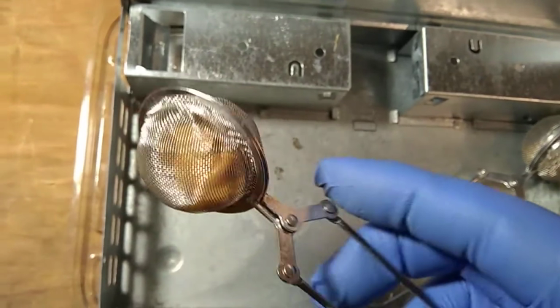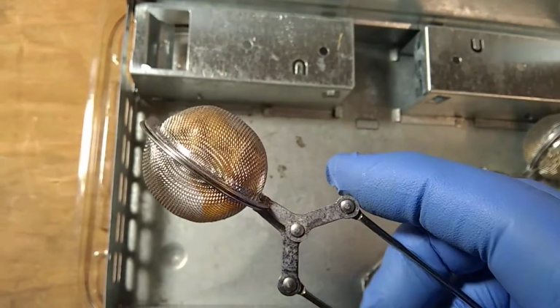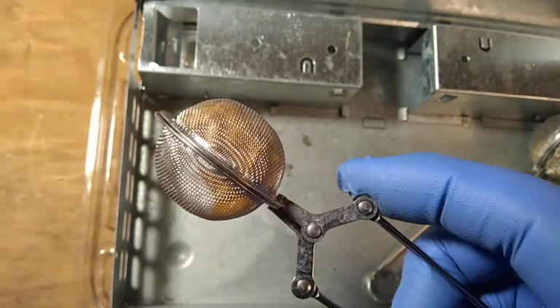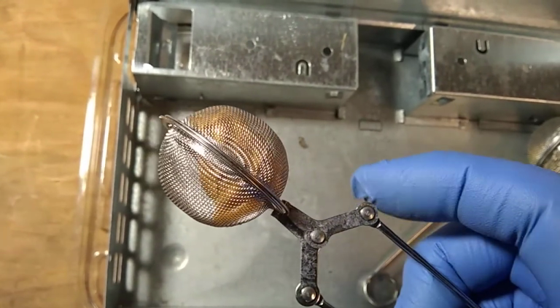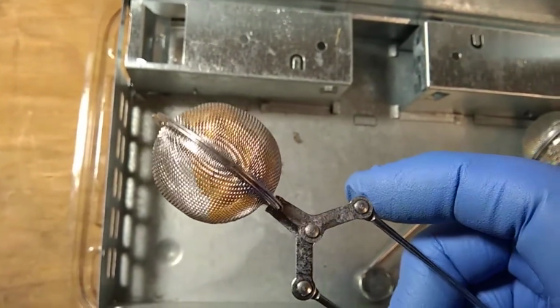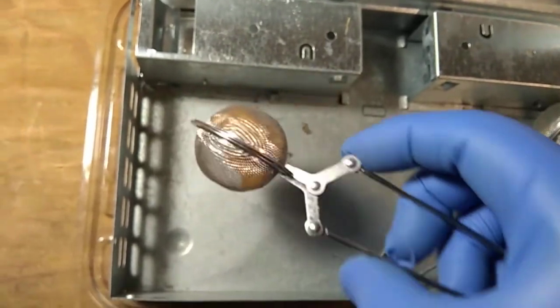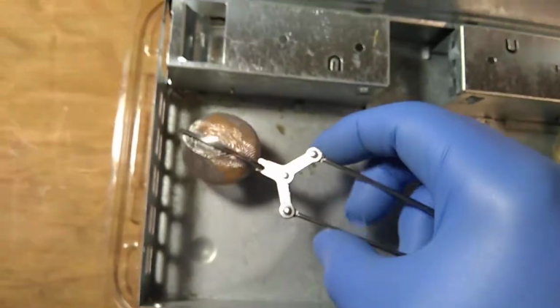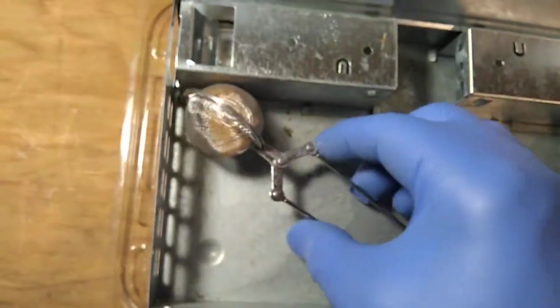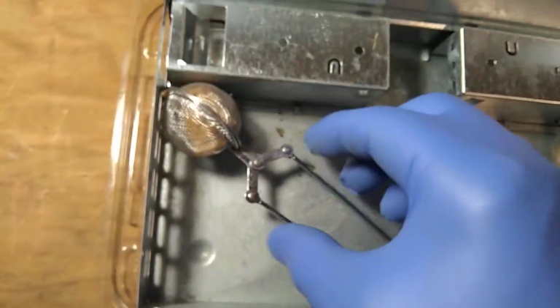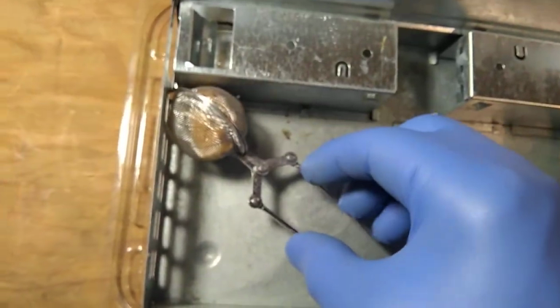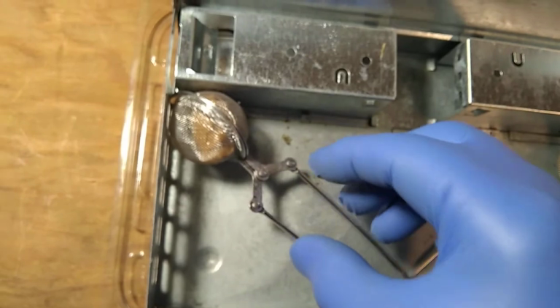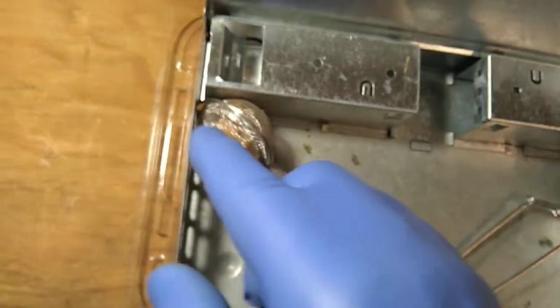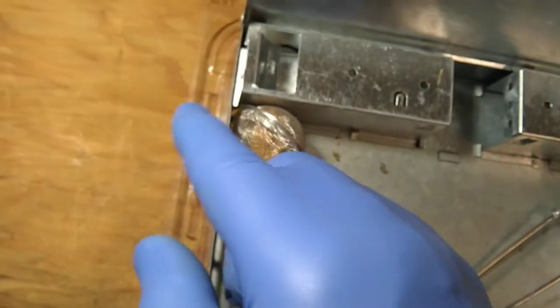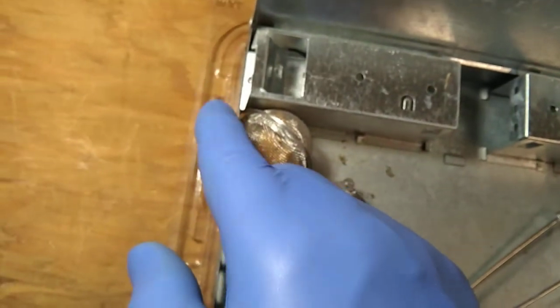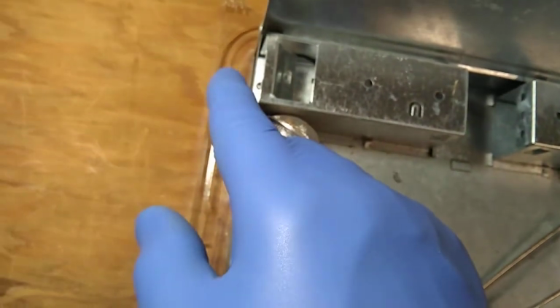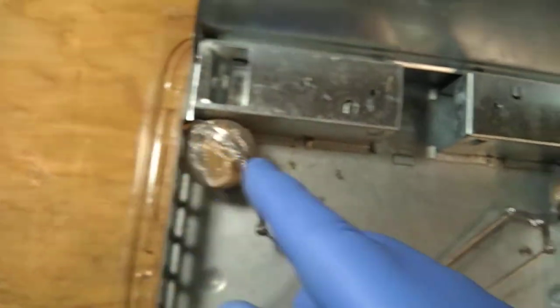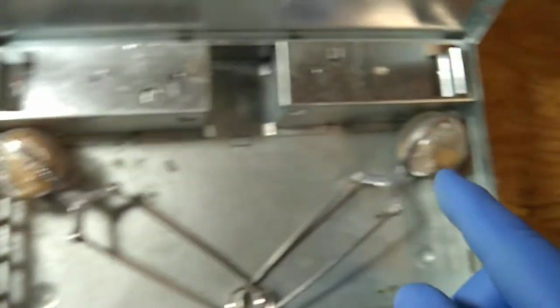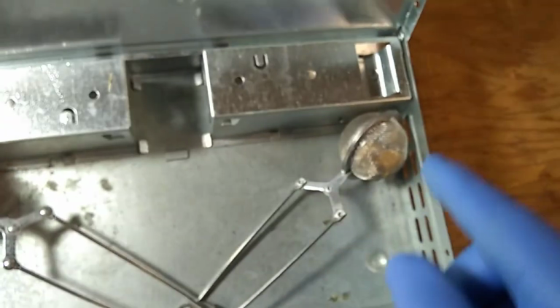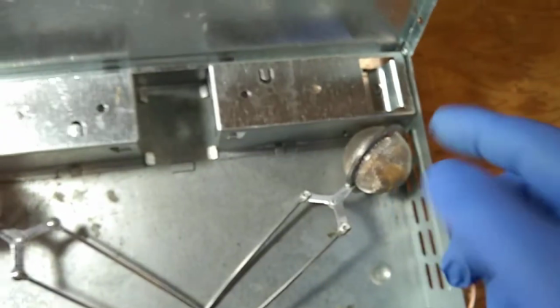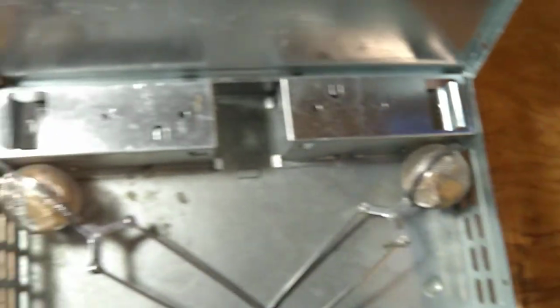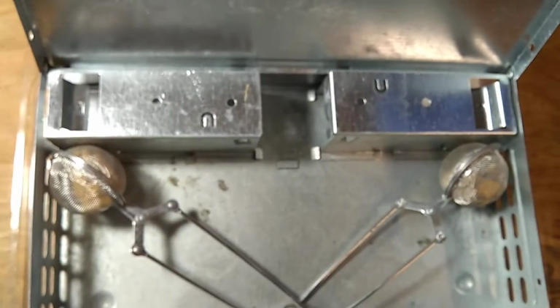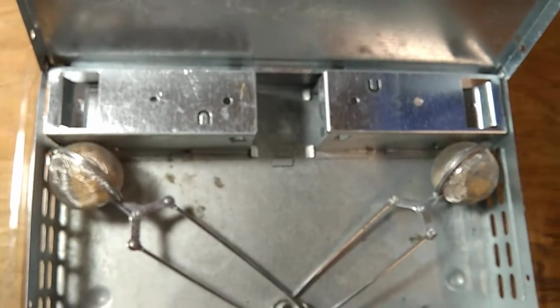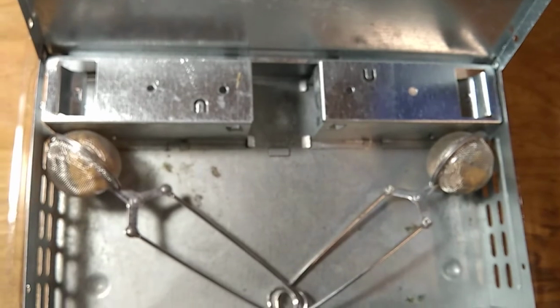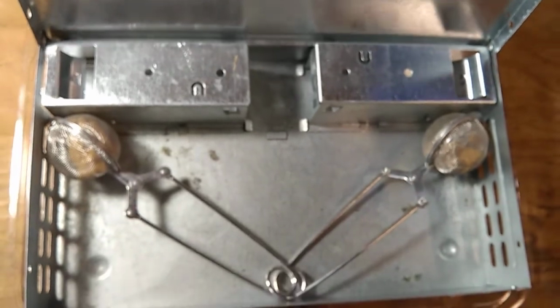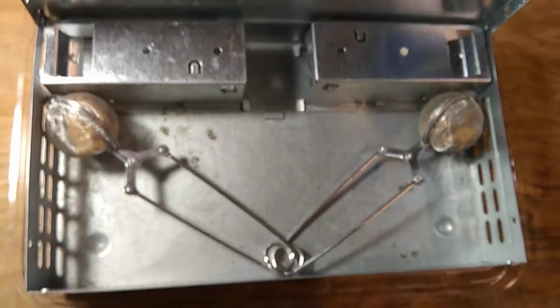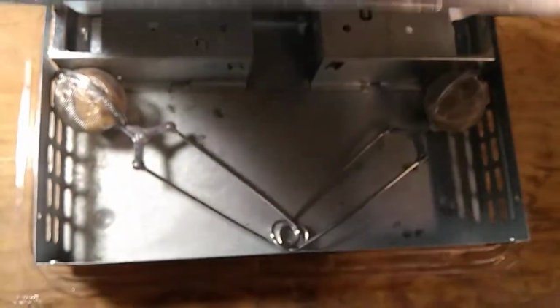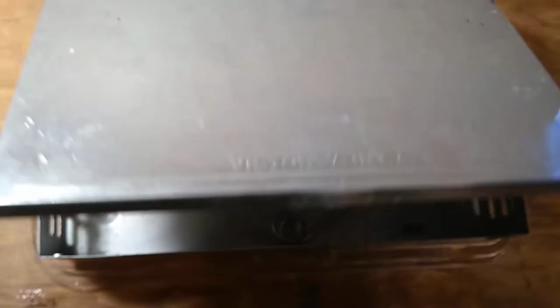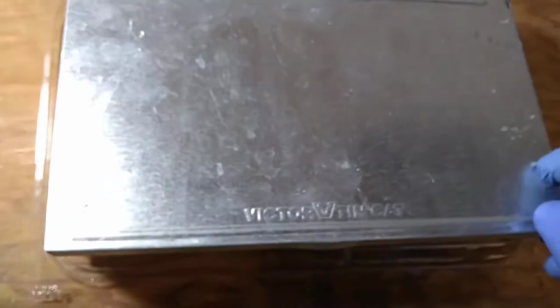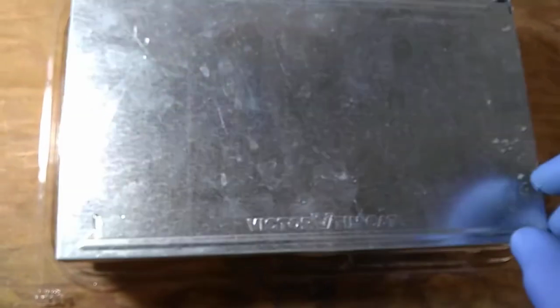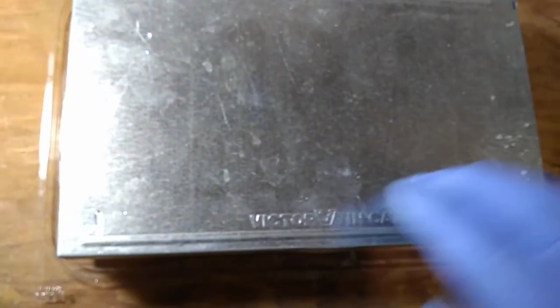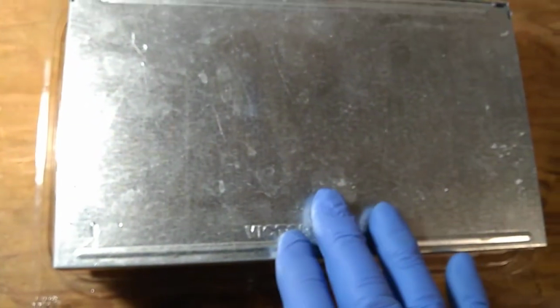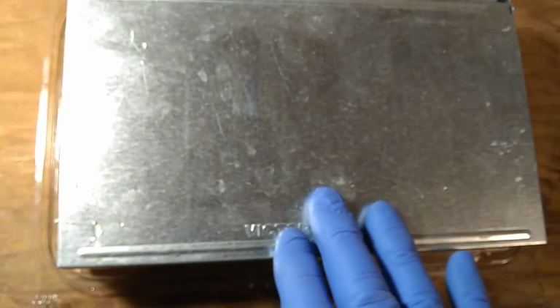That way the ants or any other critters won't come out to eat the bait — I found this to be very effective. I put the bowl right by the entrance on each end. This mouse trap works pretty well; just sharing the experience.